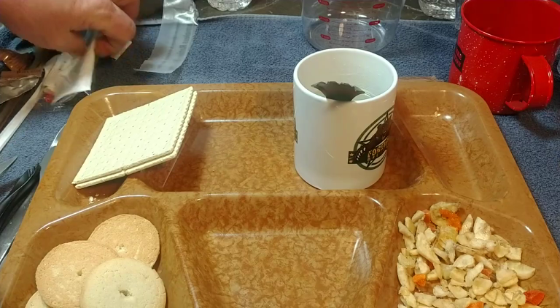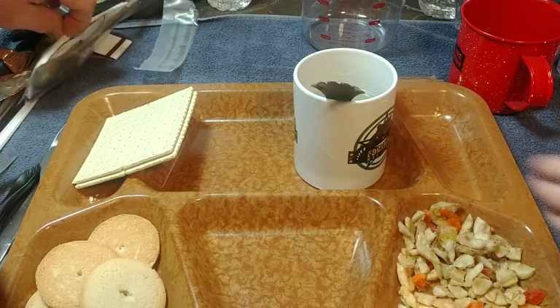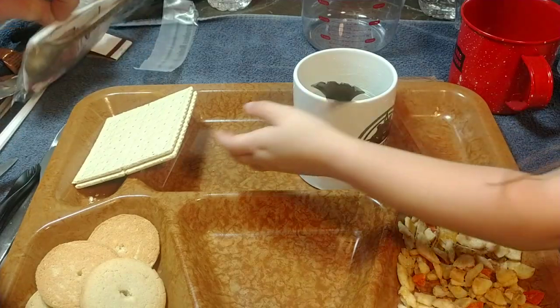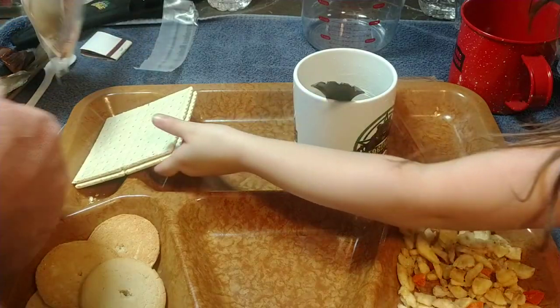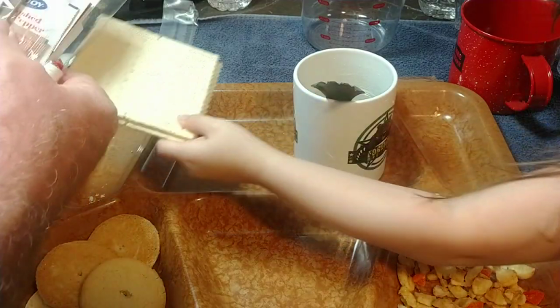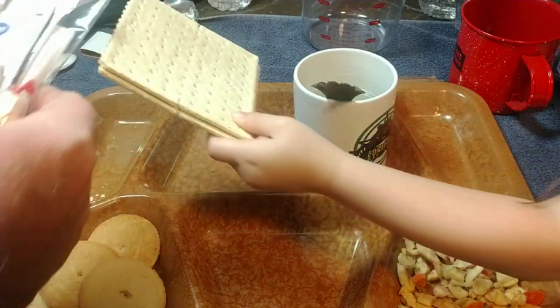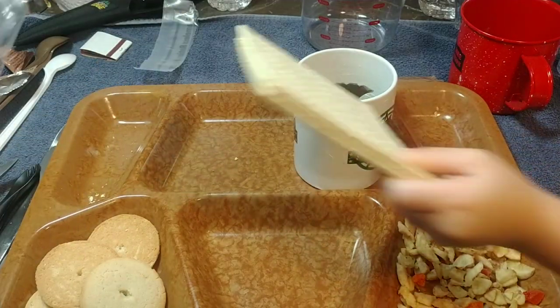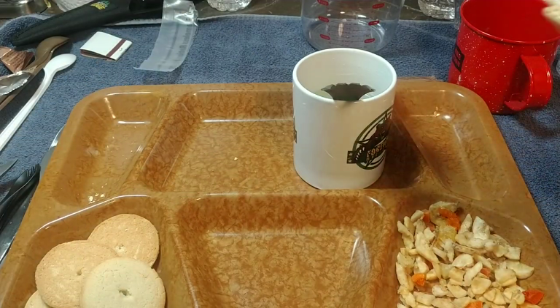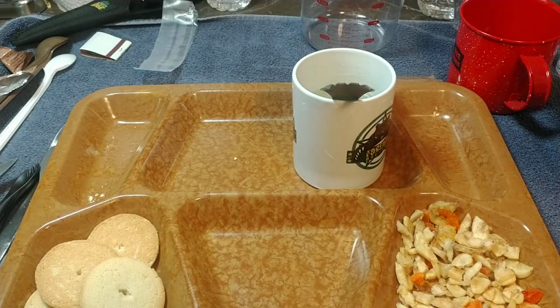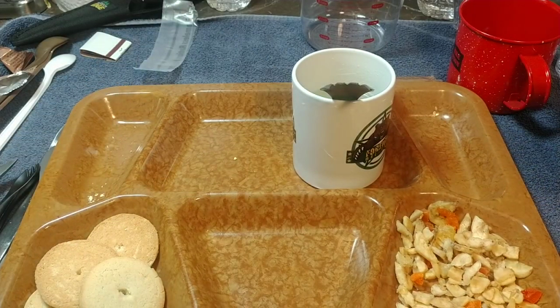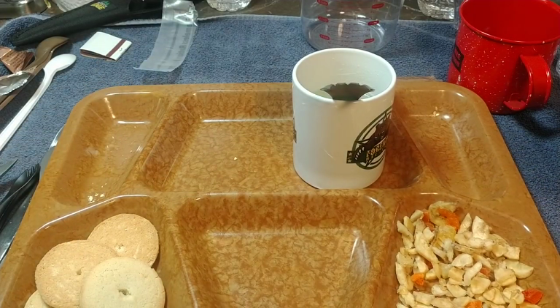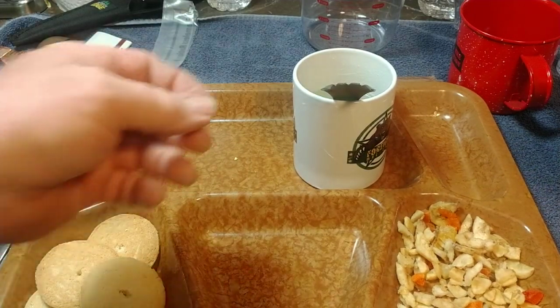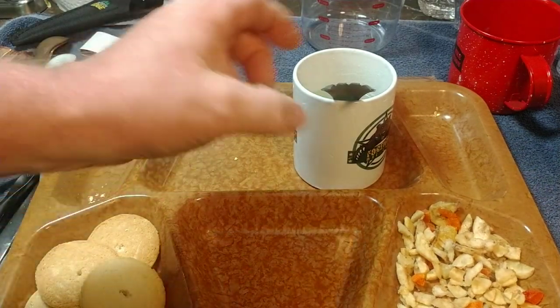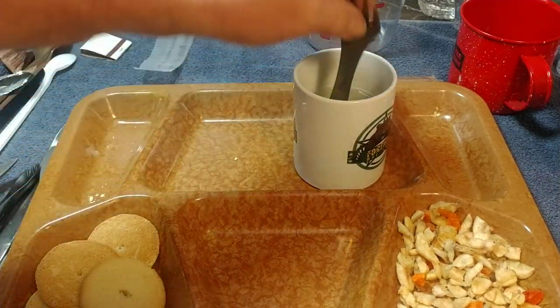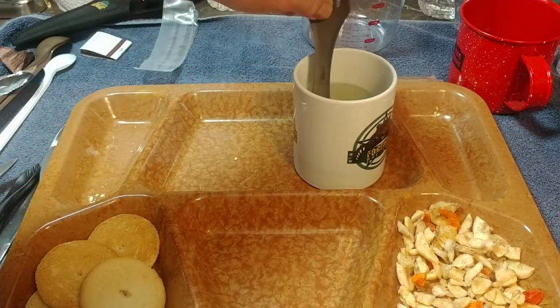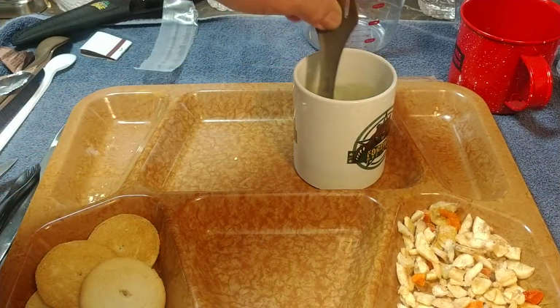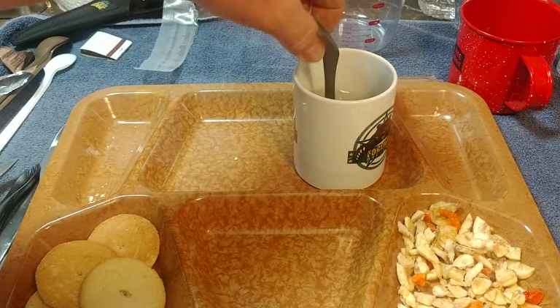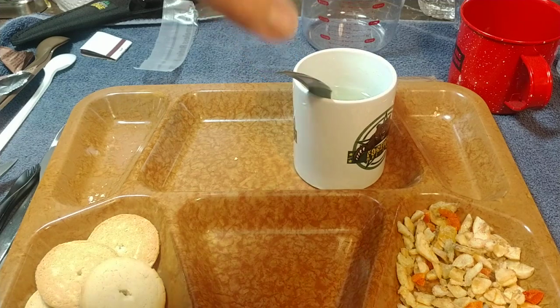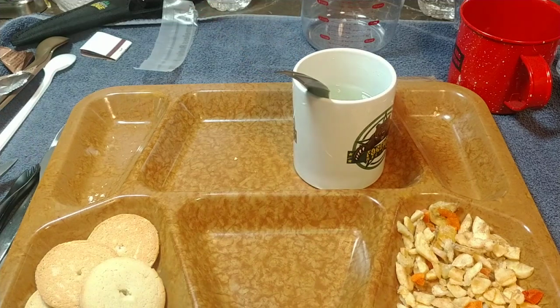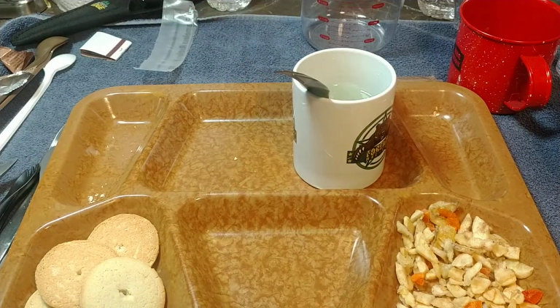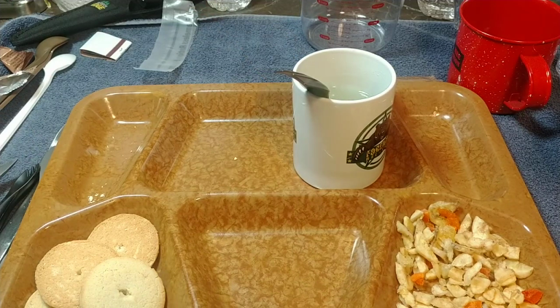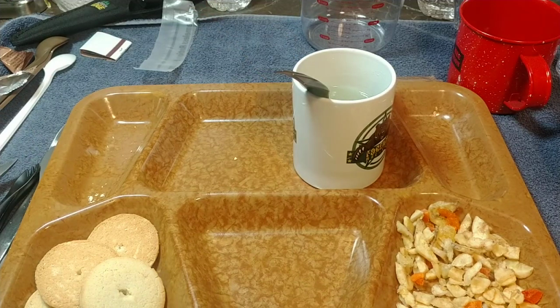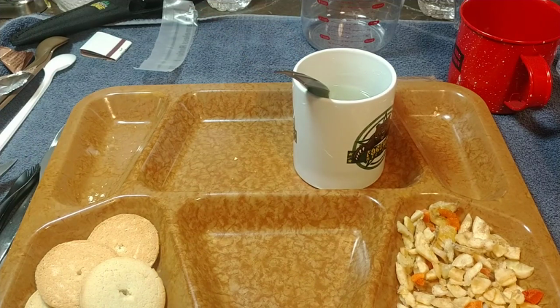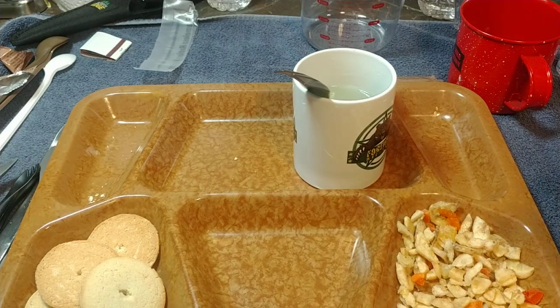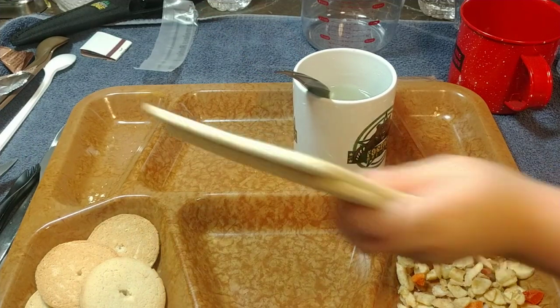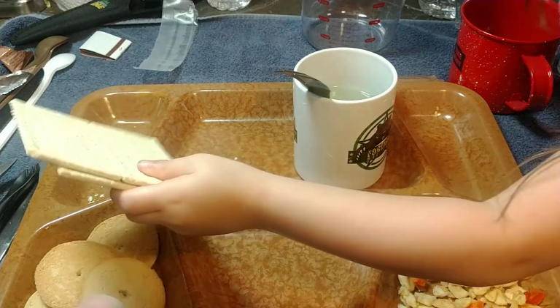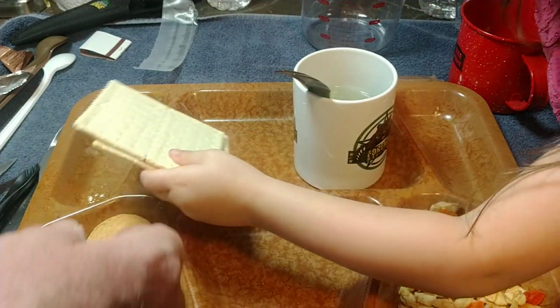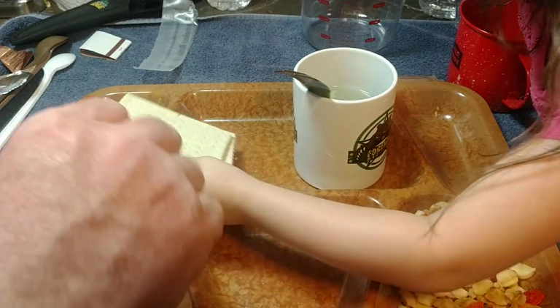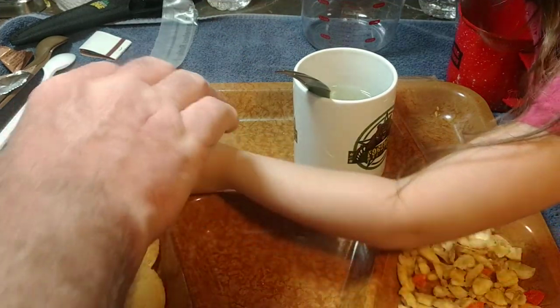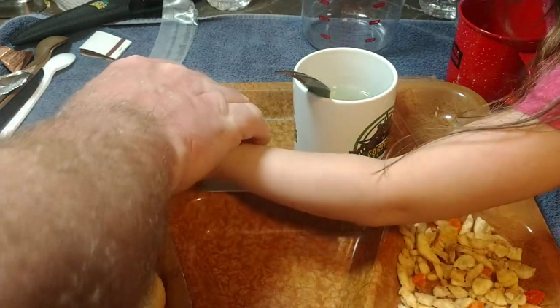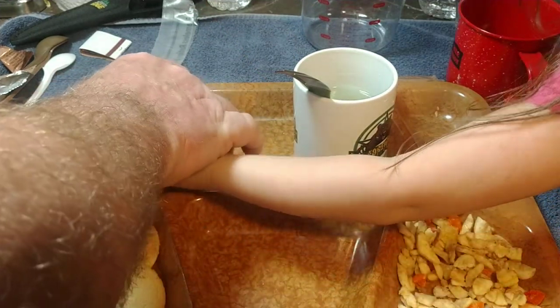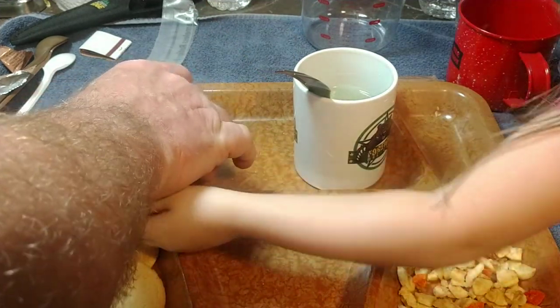Let's see what we got with these crackers. Can I try one? Yeah, you can try a cracker. I just wanted to lick it. Oh, that's really ladylike!